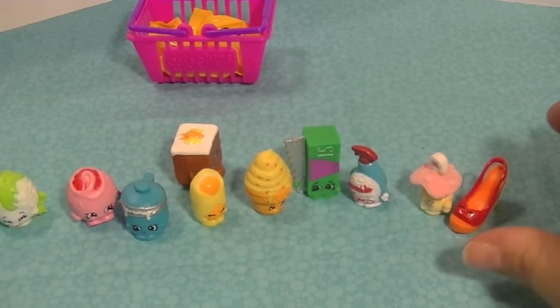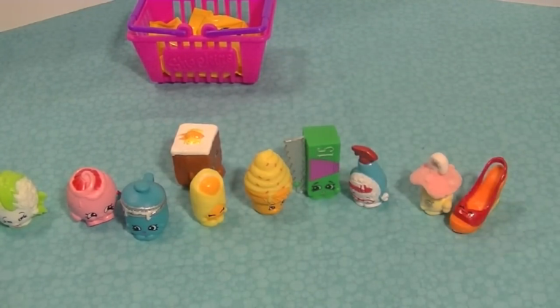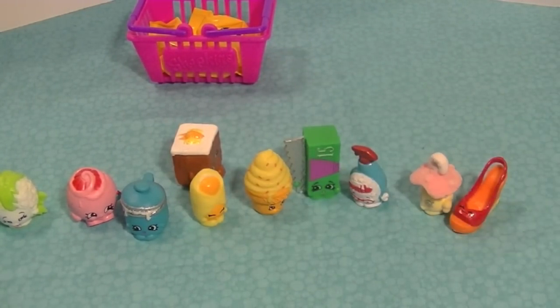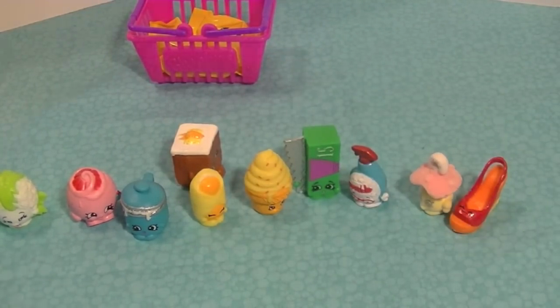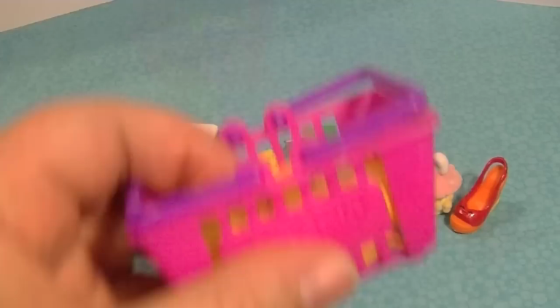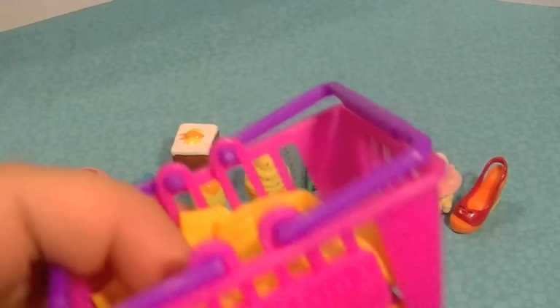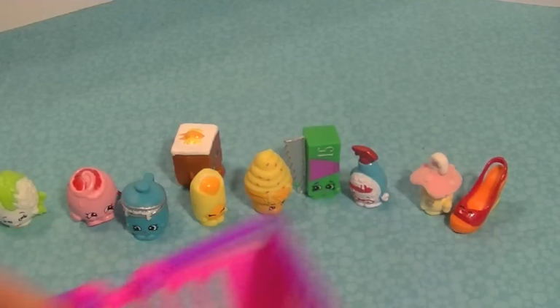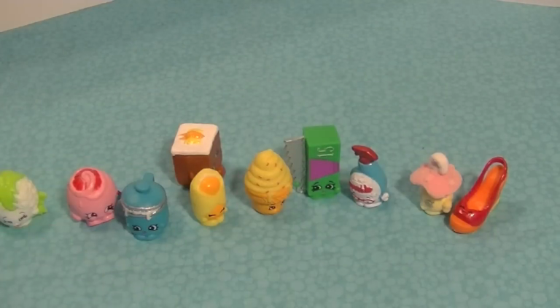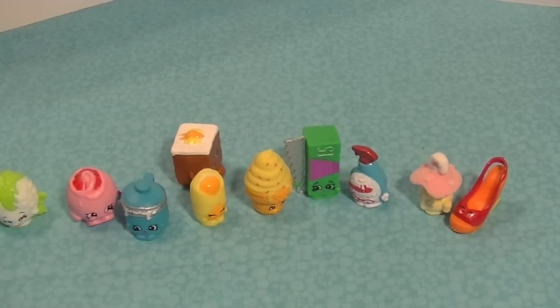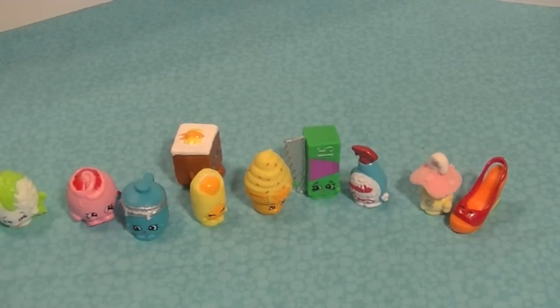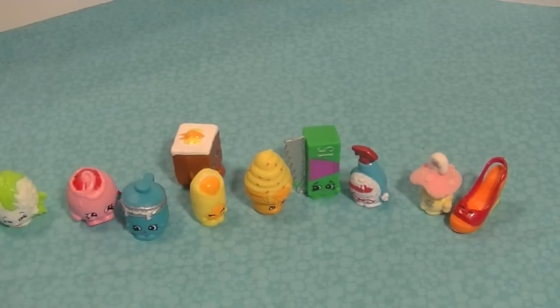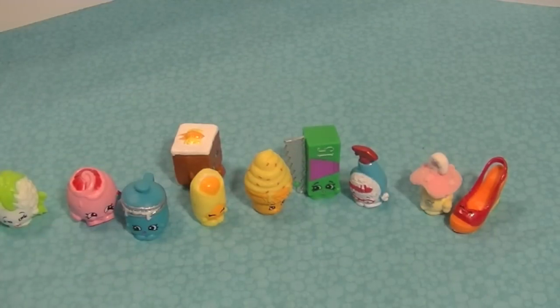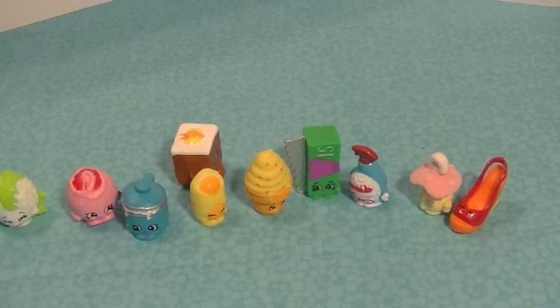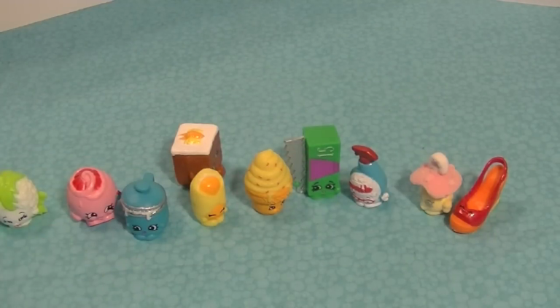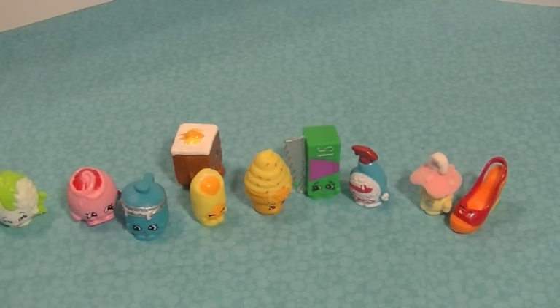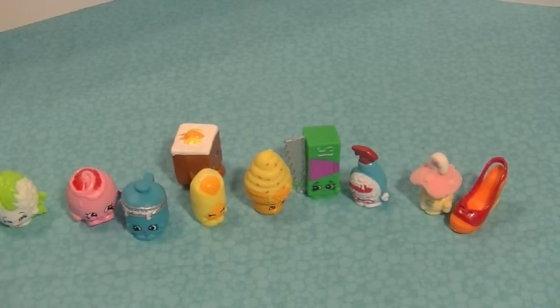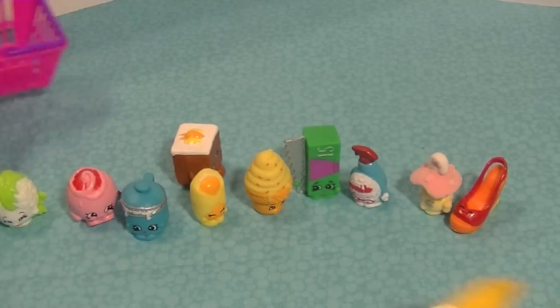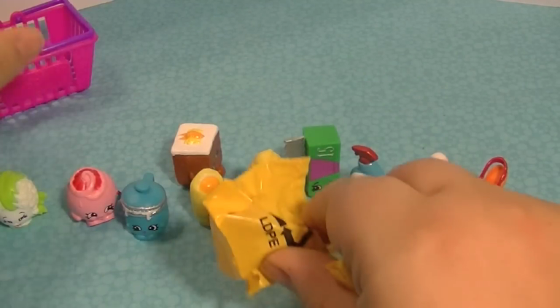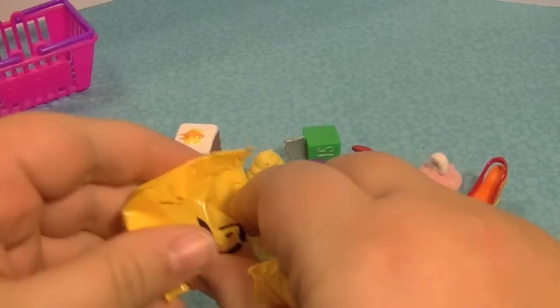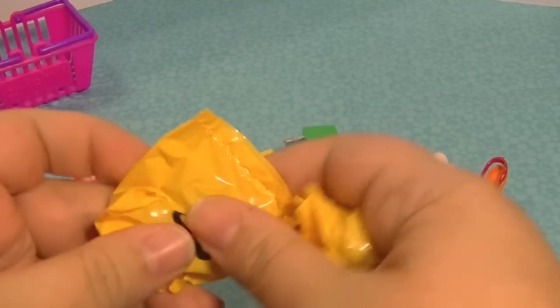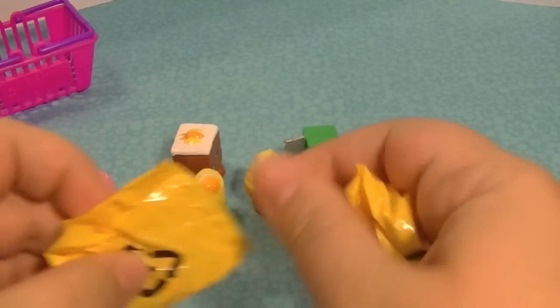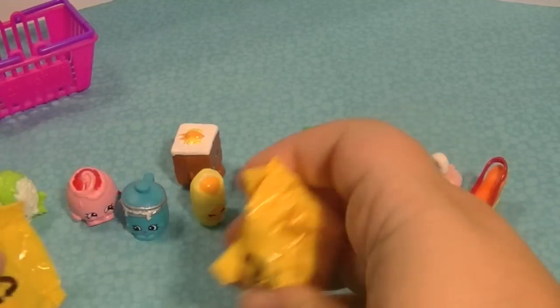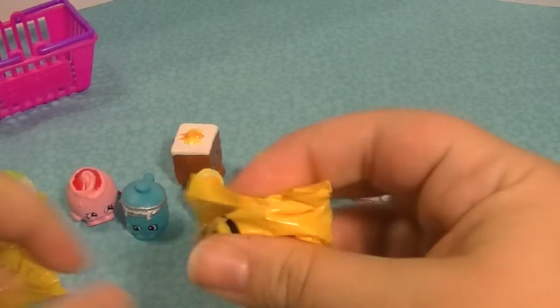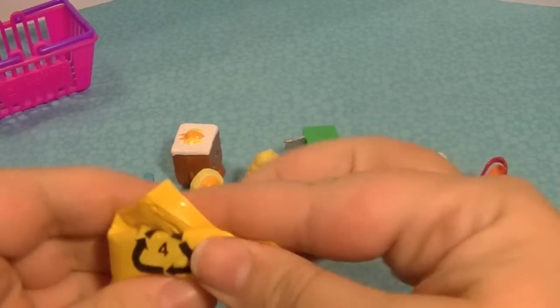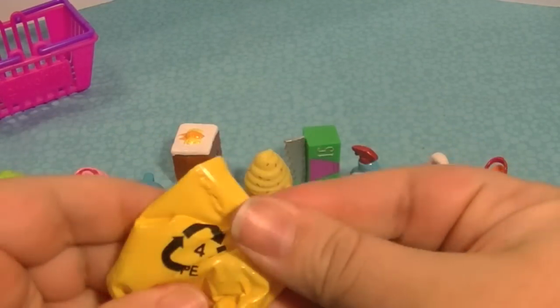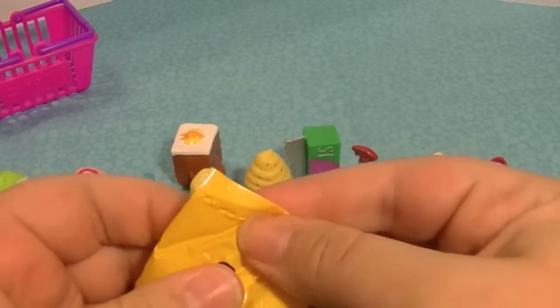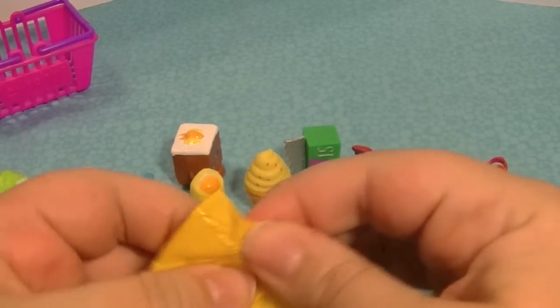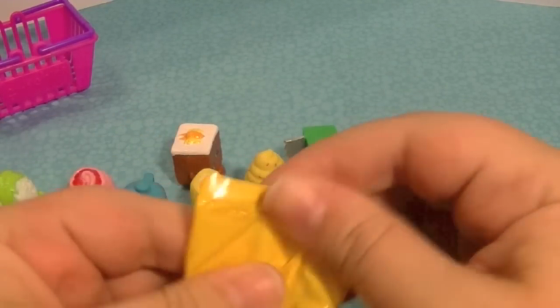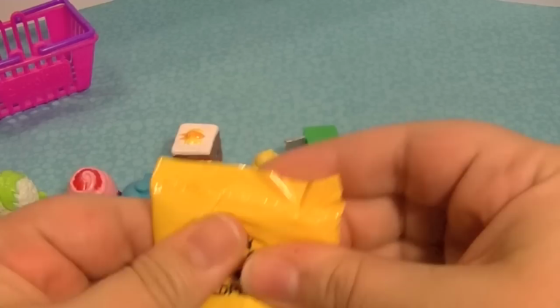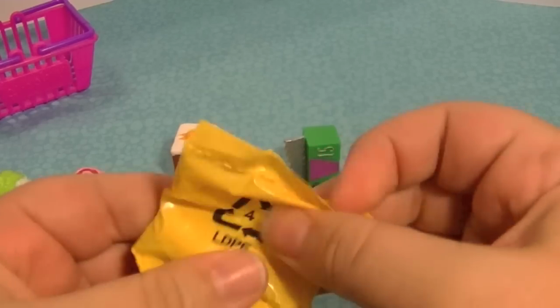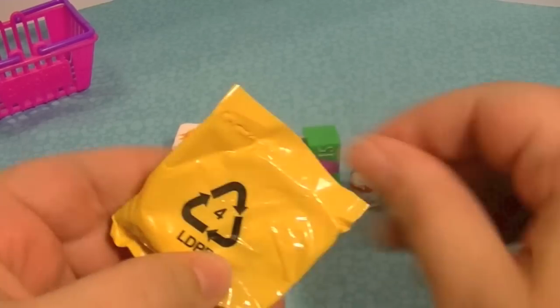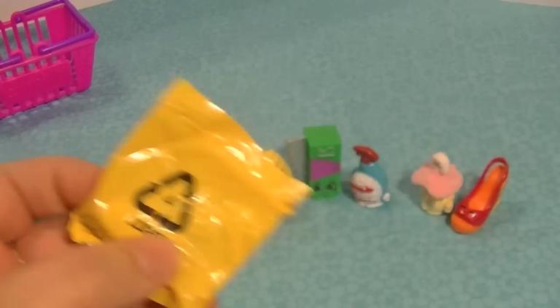We've got two more blind bags to open — yay! I love blind bags. Can't wait to see what I get!